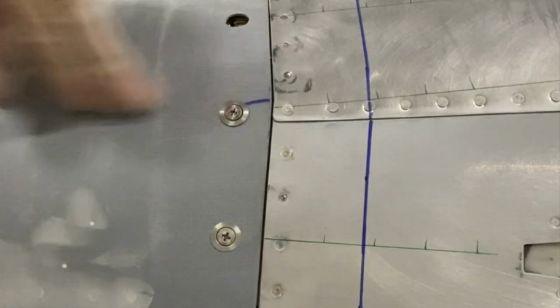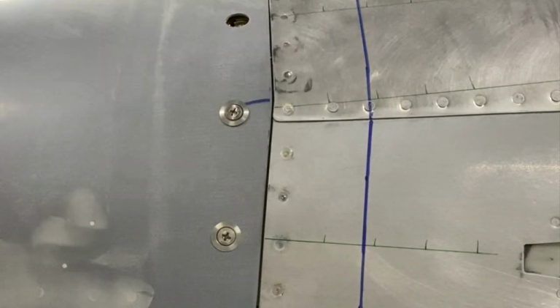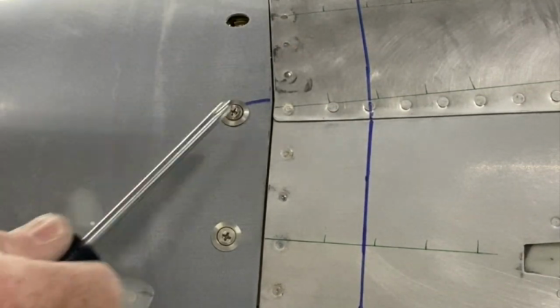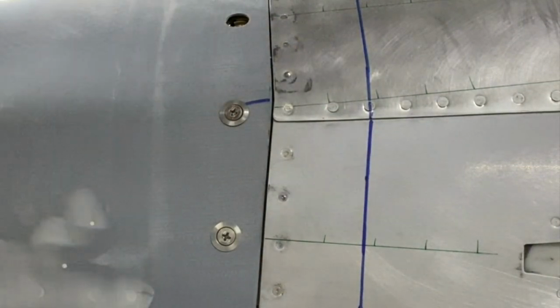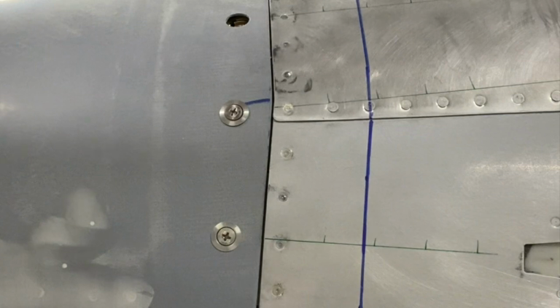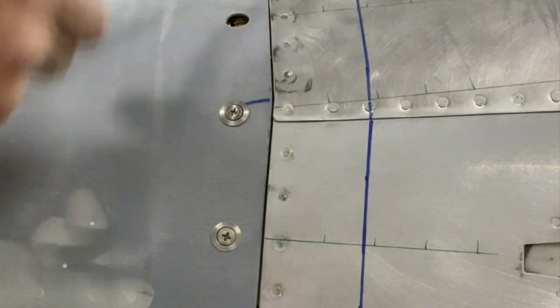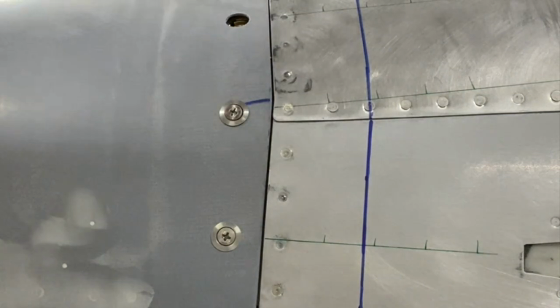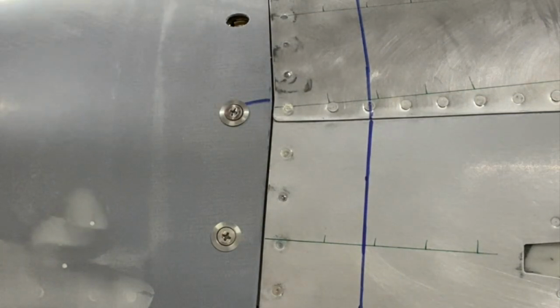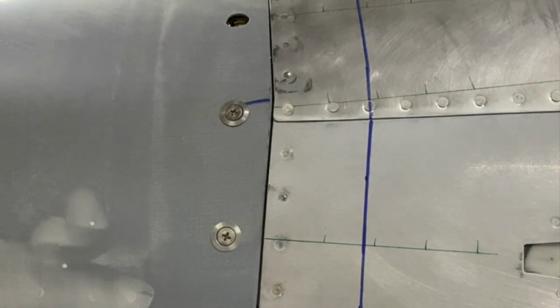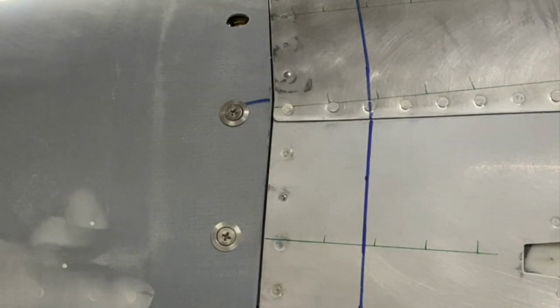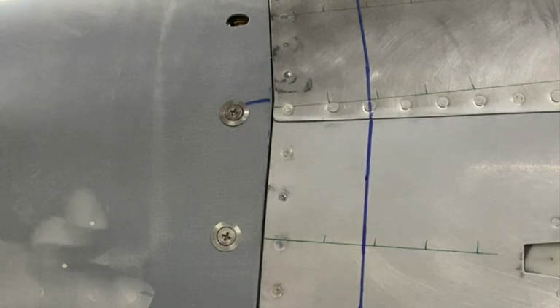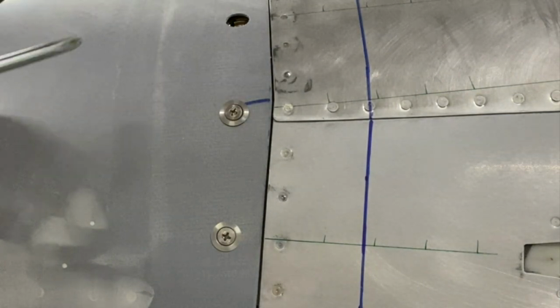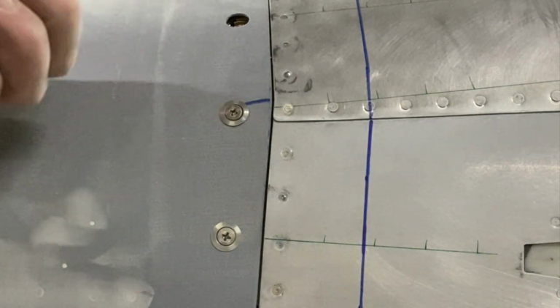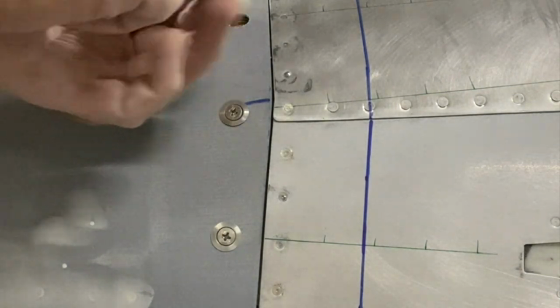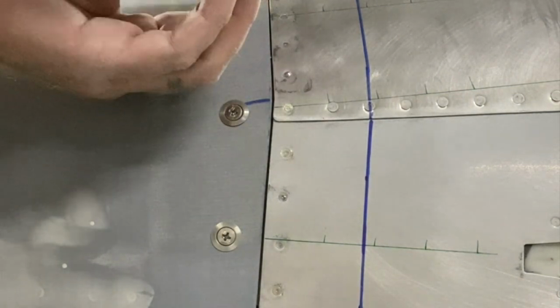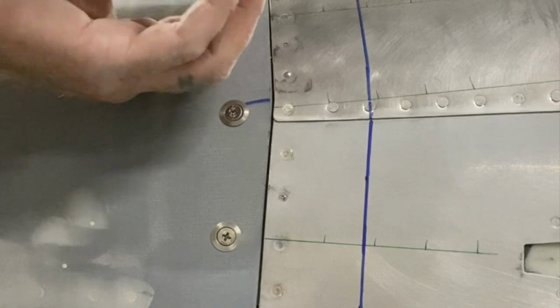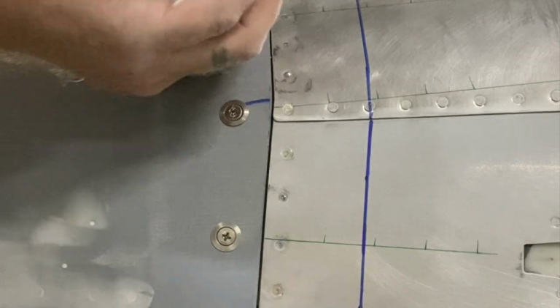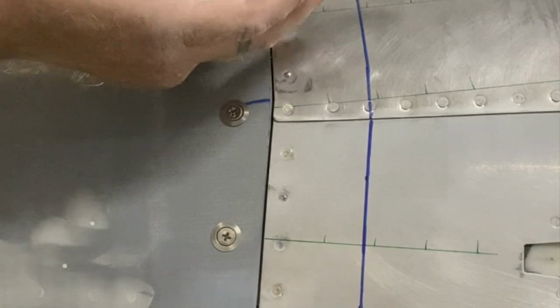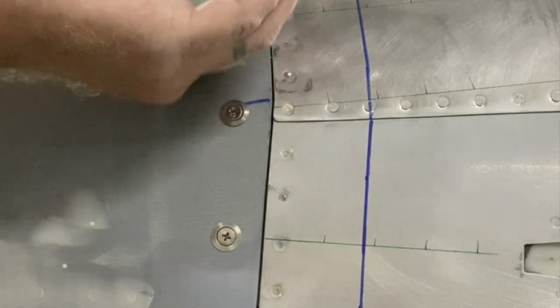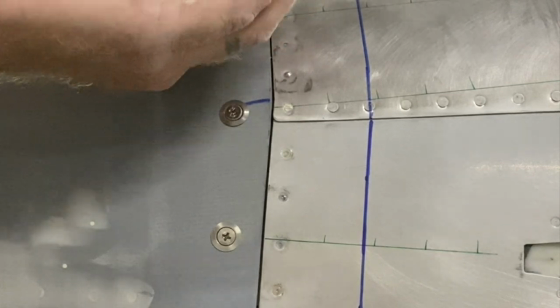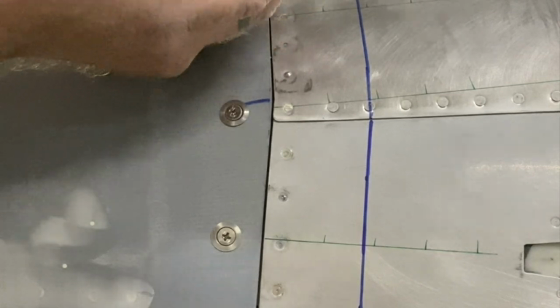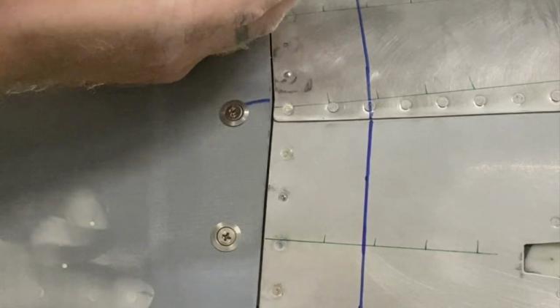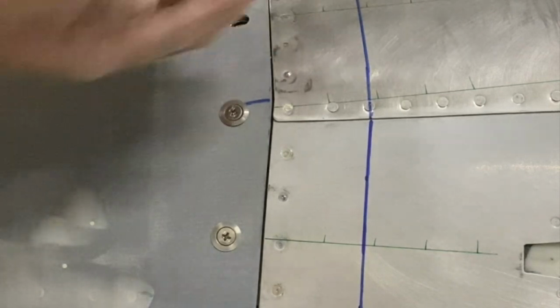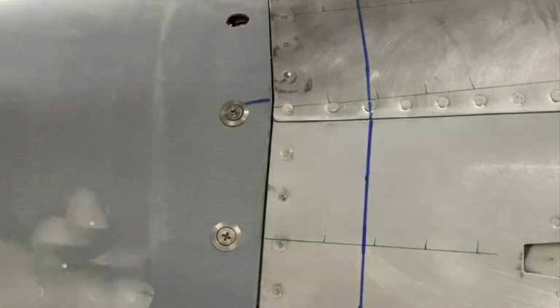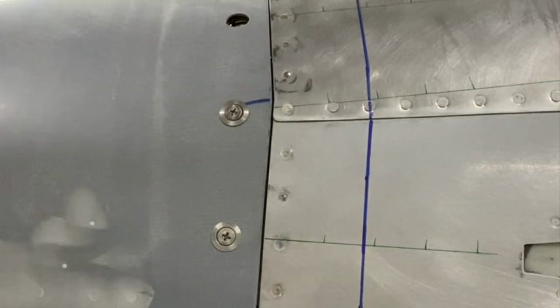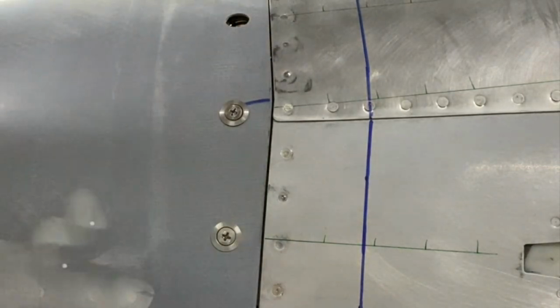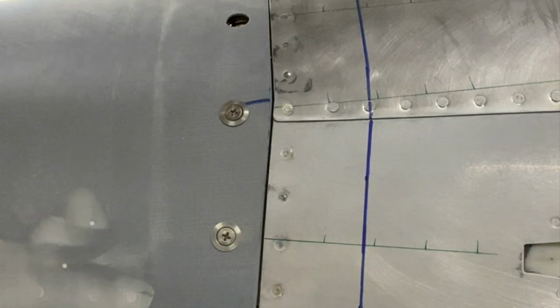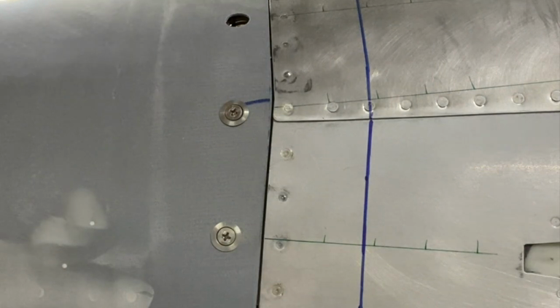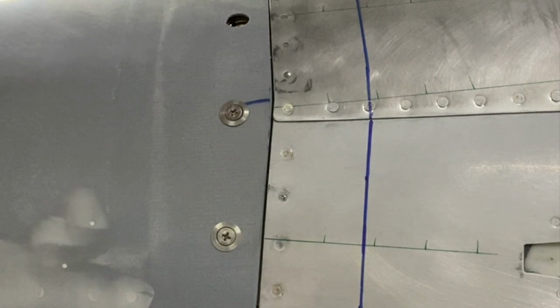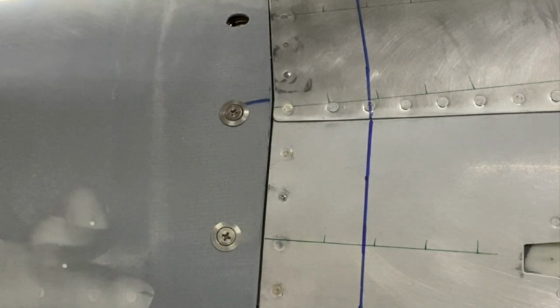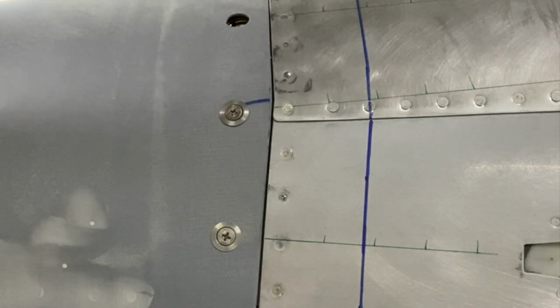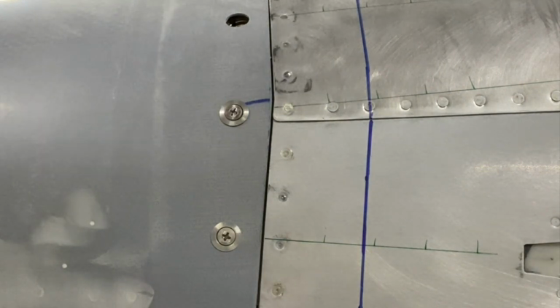A couple more adjustments as I go around — I want to come back over each one of these. But it's super fast and really easy to do. Once you pop the cowl off, you pull the retaining pin out and that socket is locked into position.